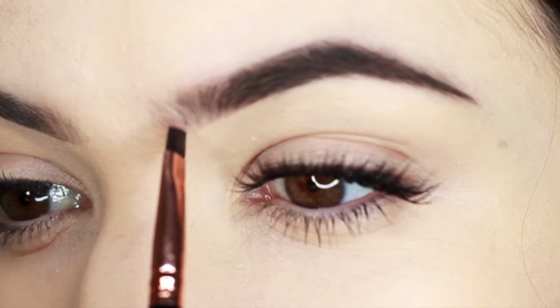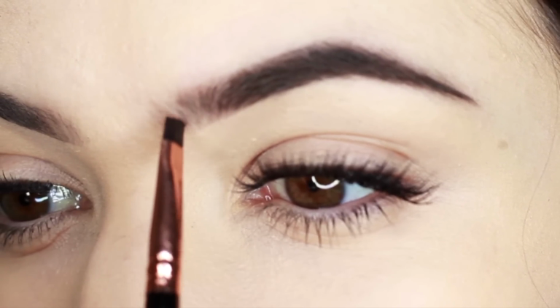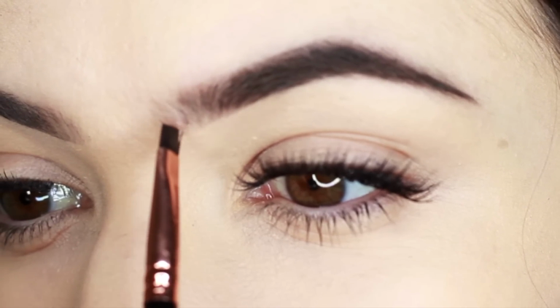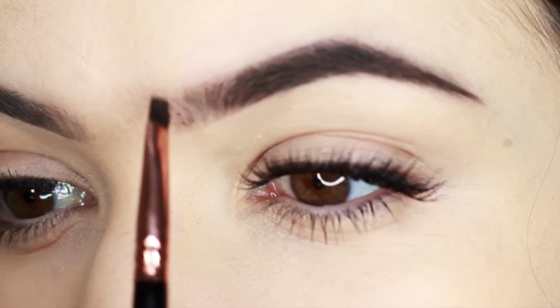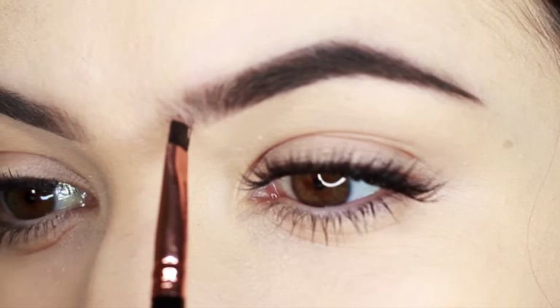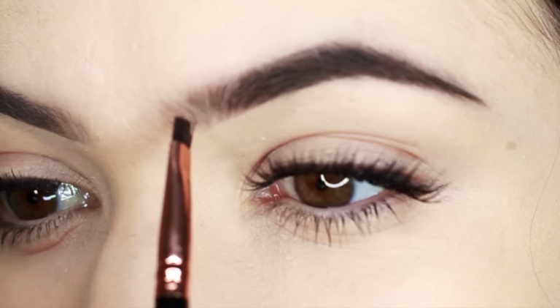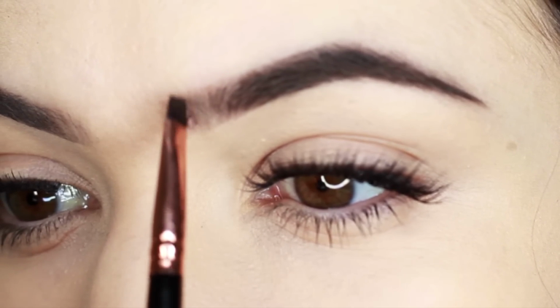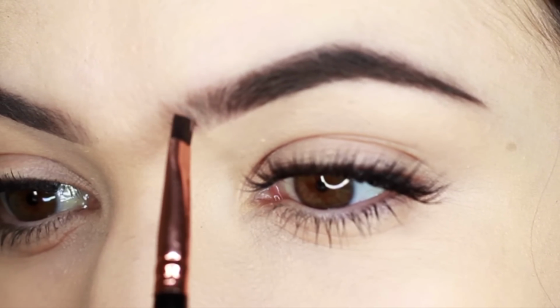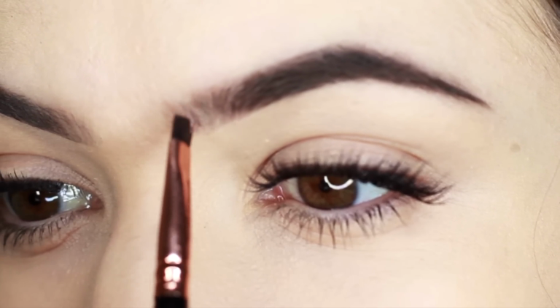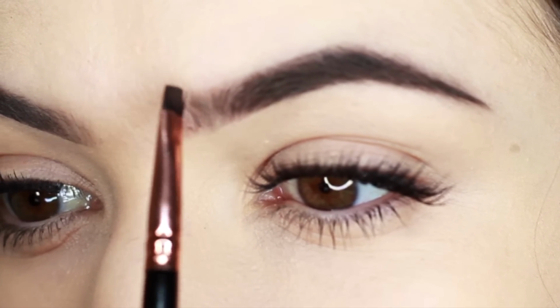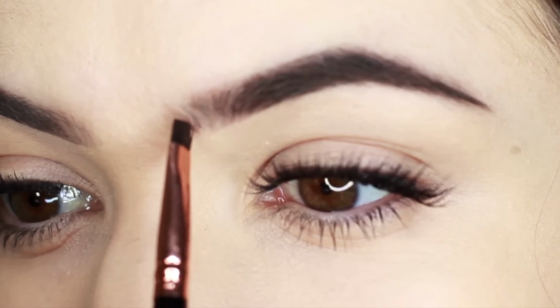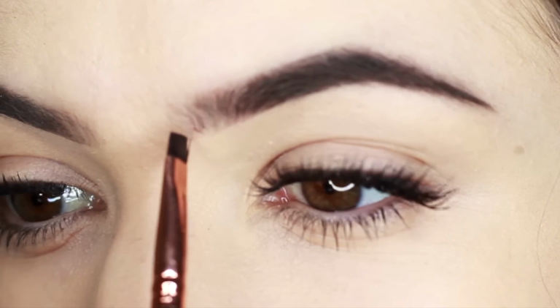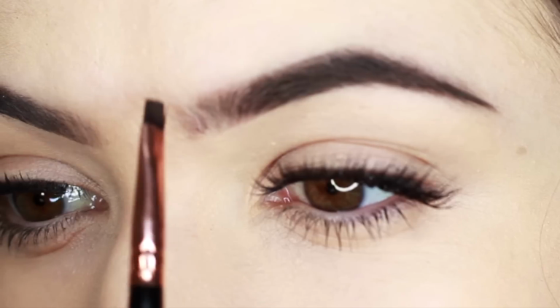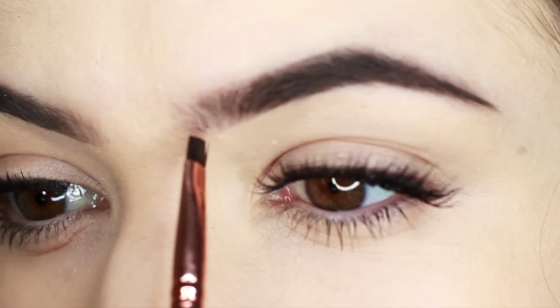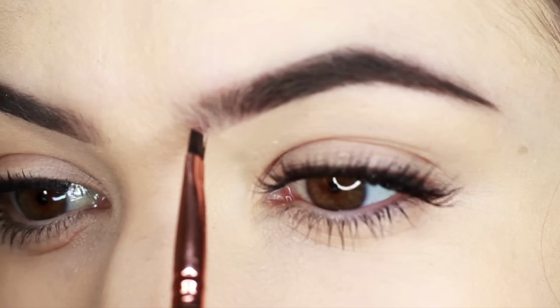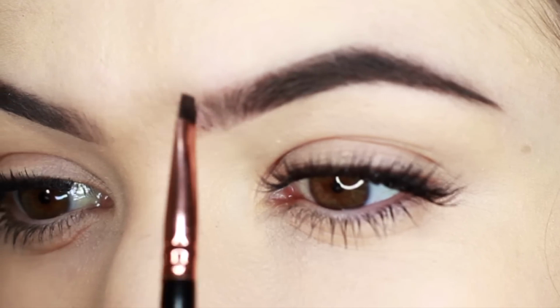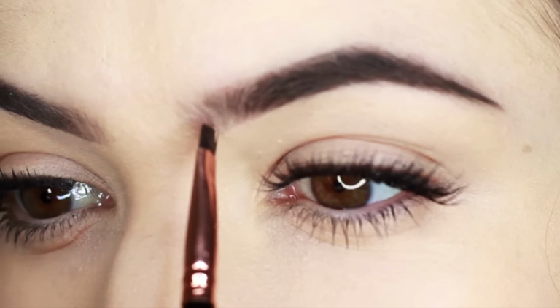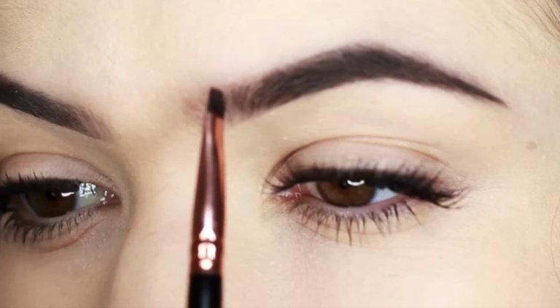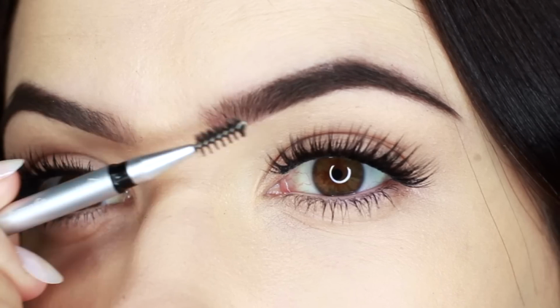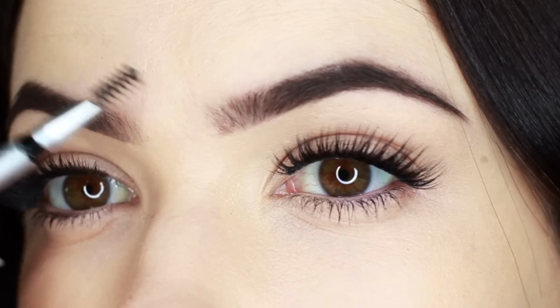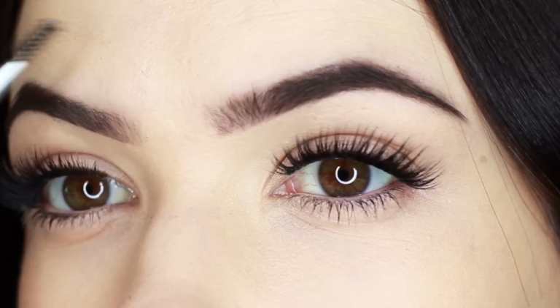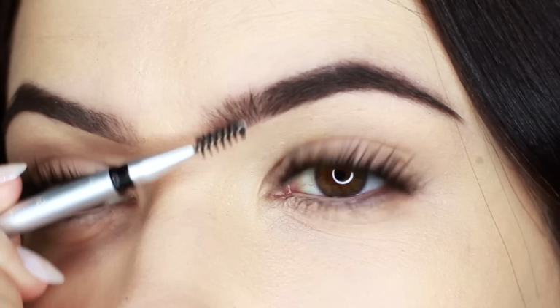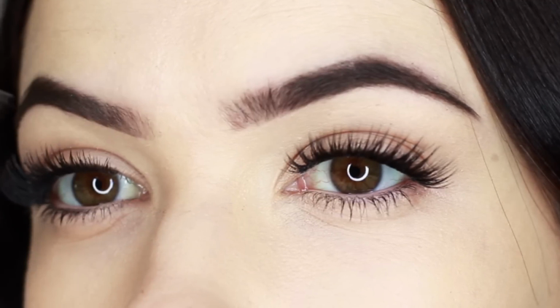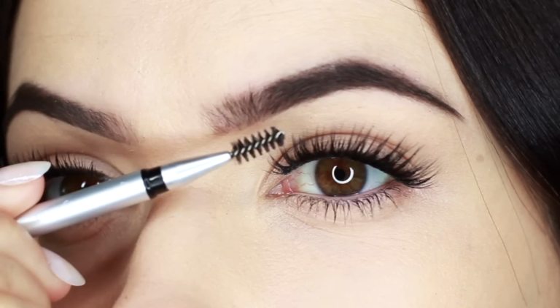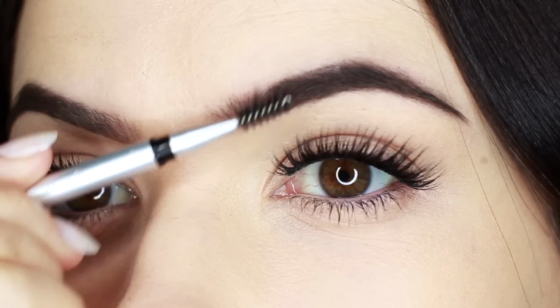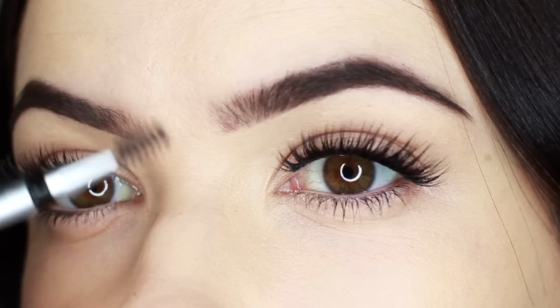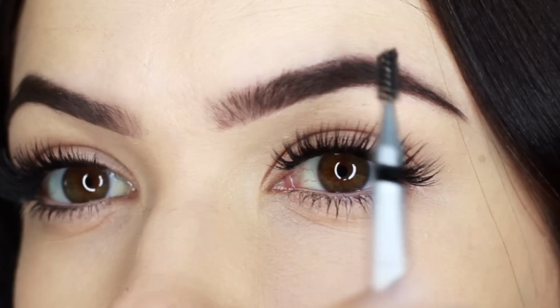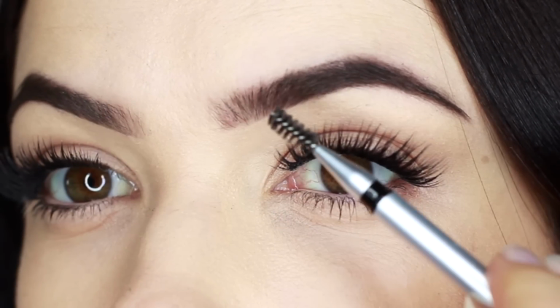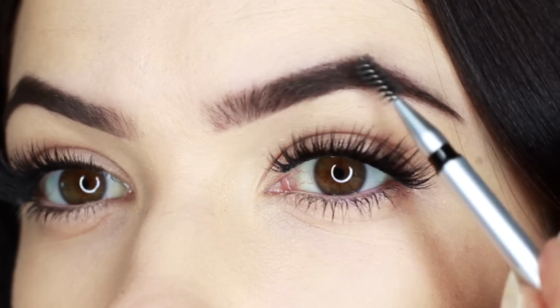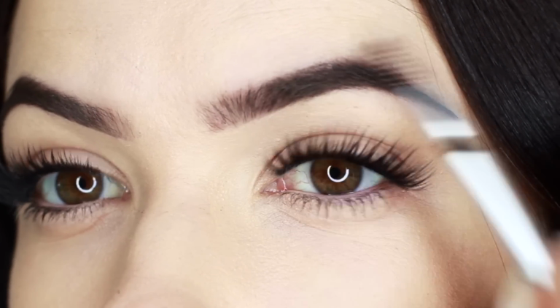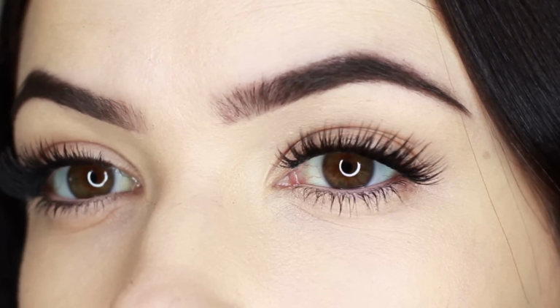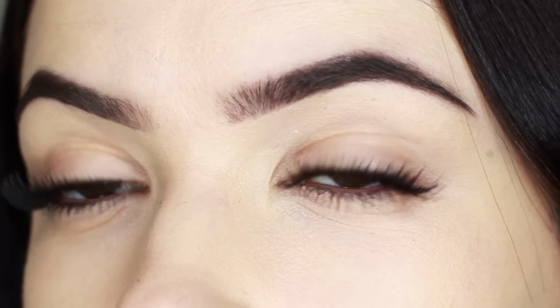This time I don't create that sharp line at the top, the bottom, or that inner corner. I actually take my spoolie and break it up a little bit, just to add more of a natural finish.